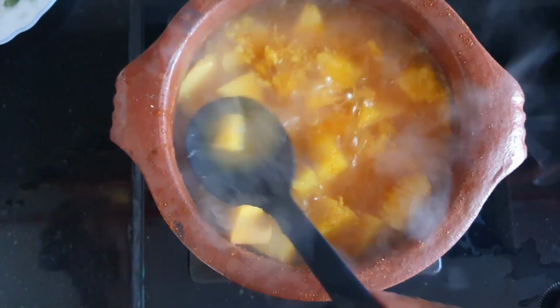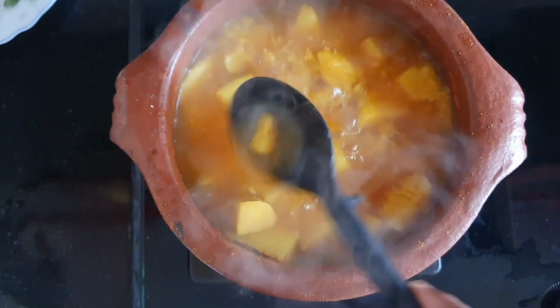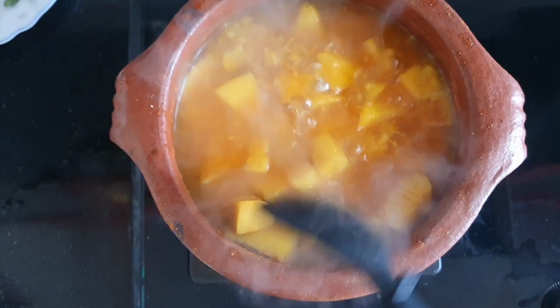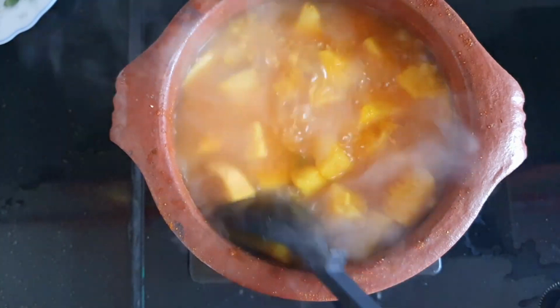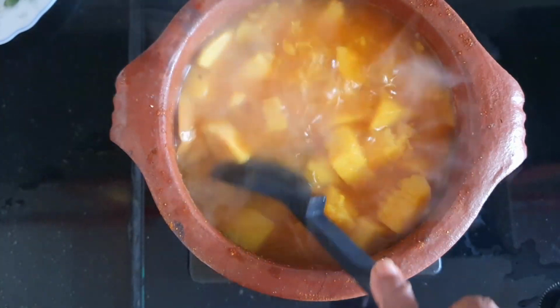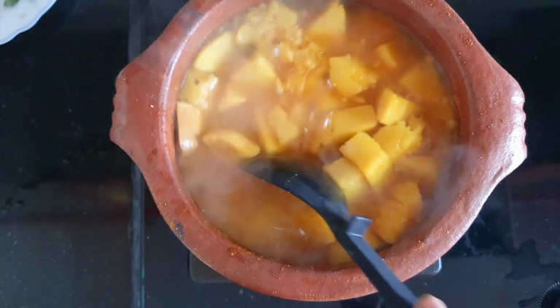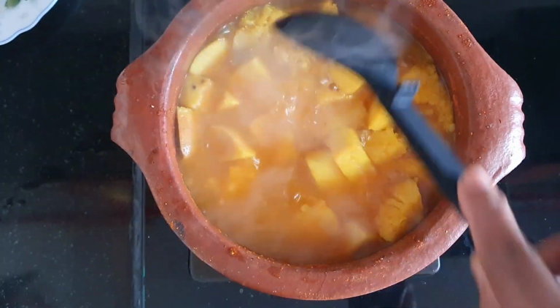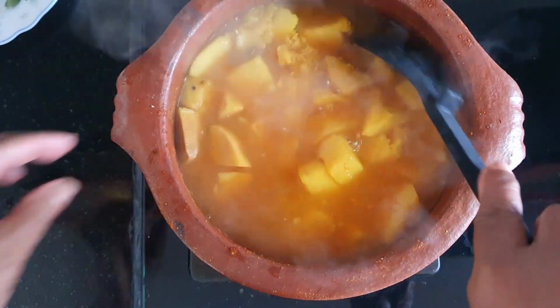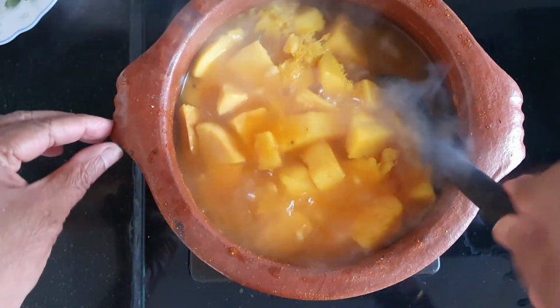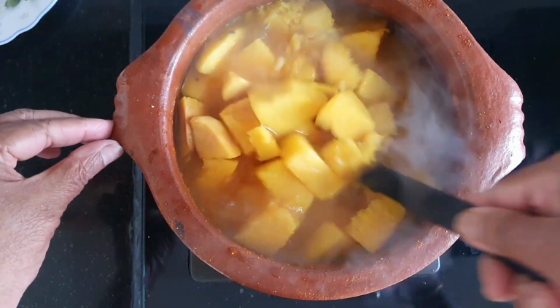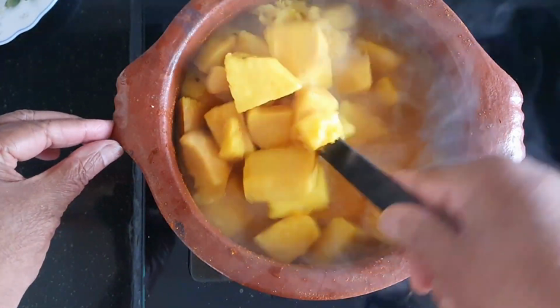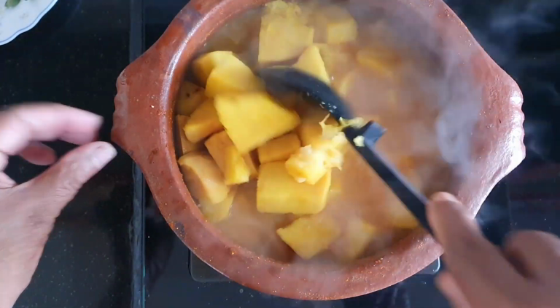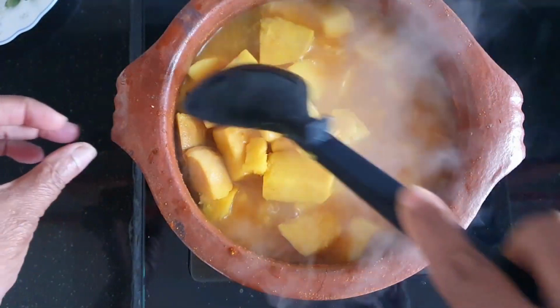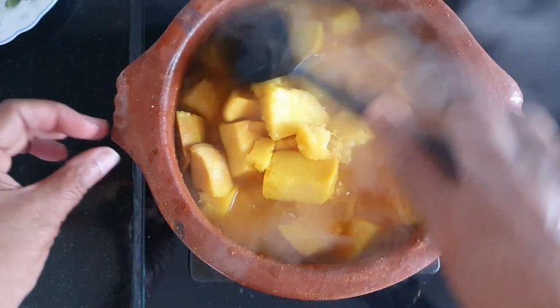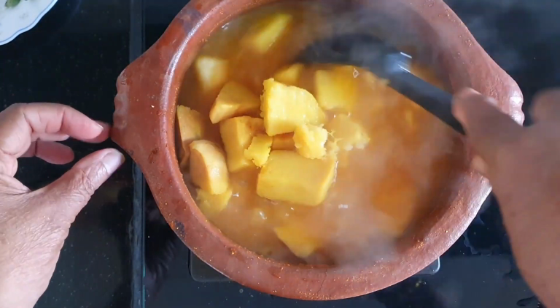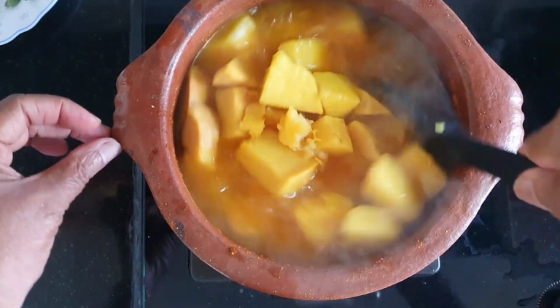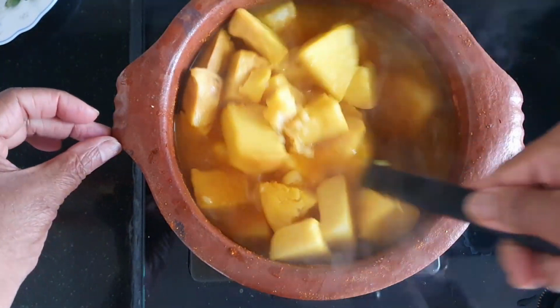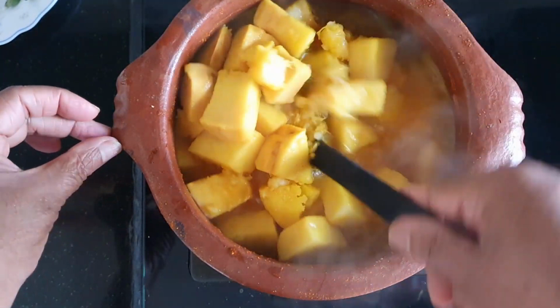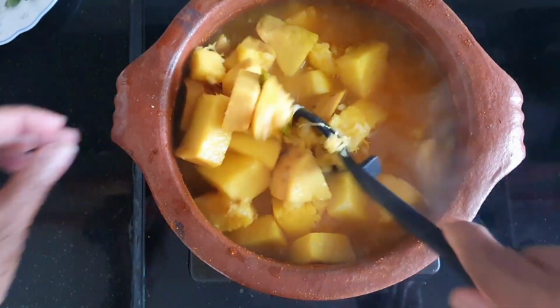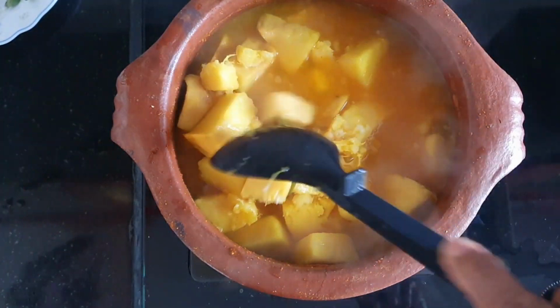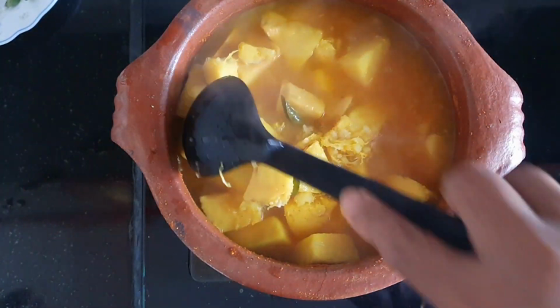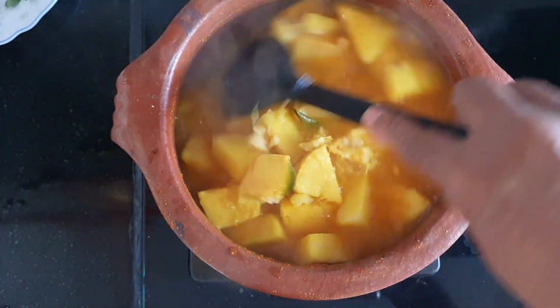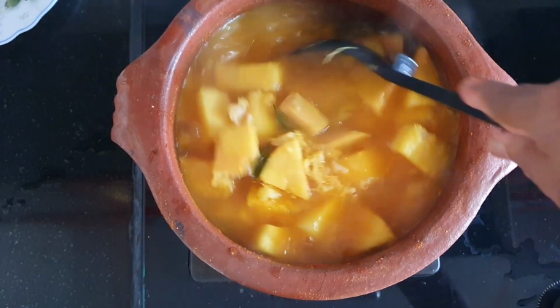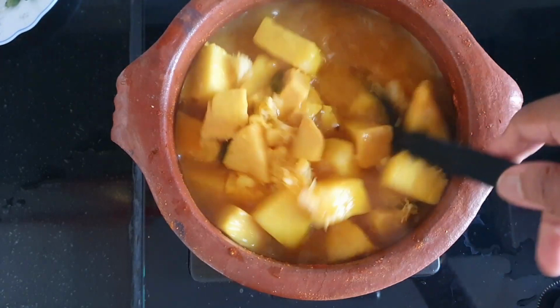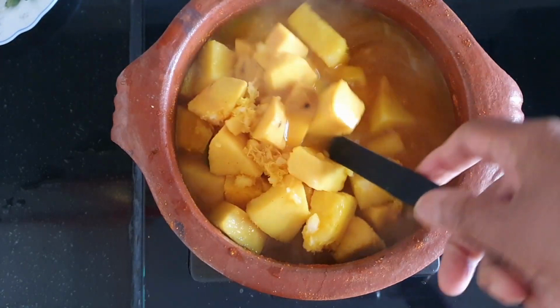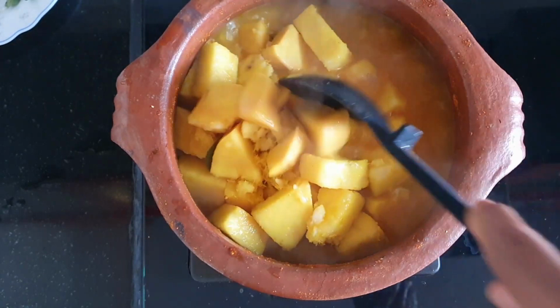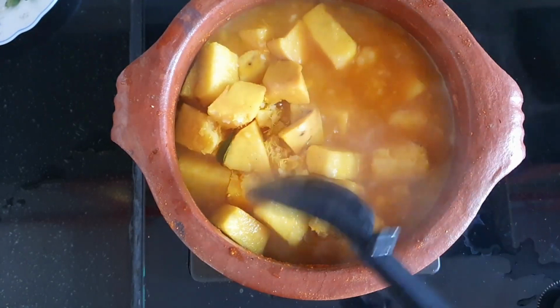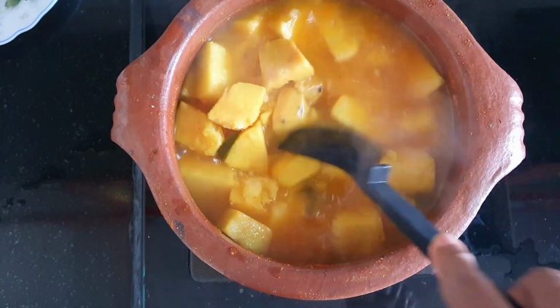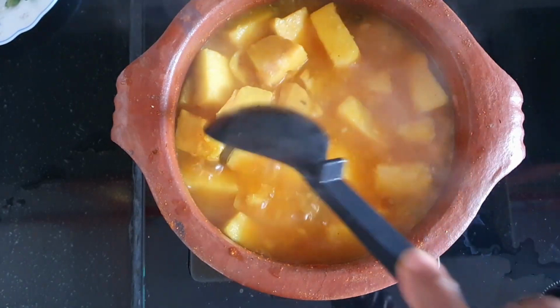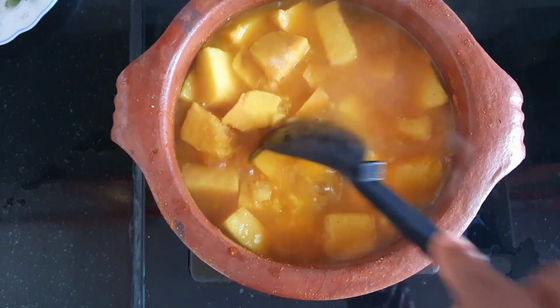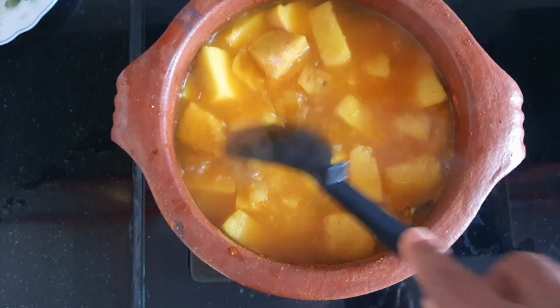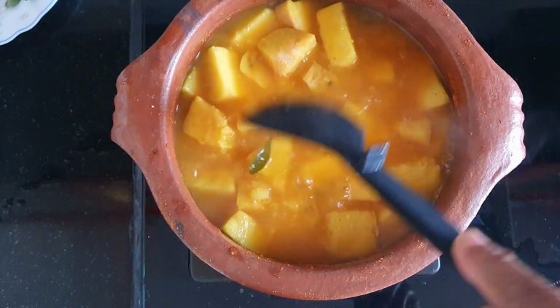You can add the paste in a bit. You can add the paste in the pan. Now this is the paste.